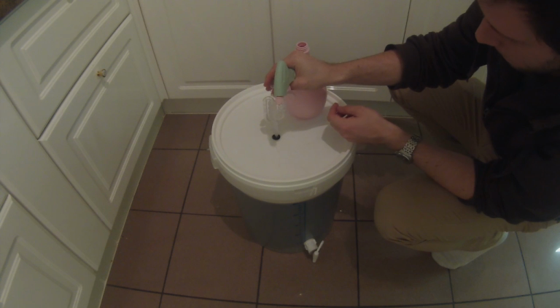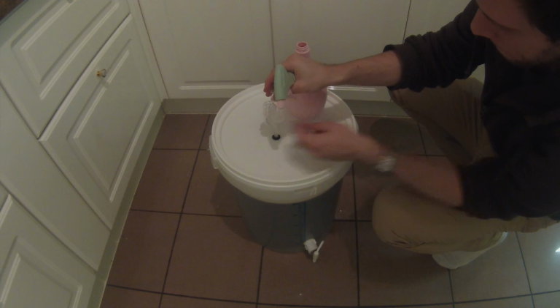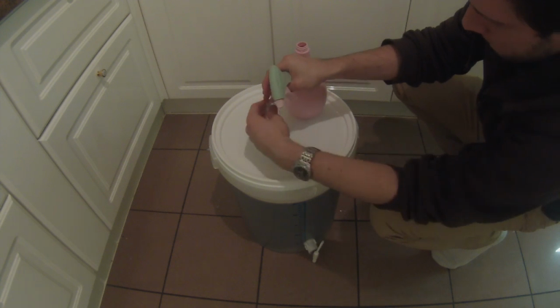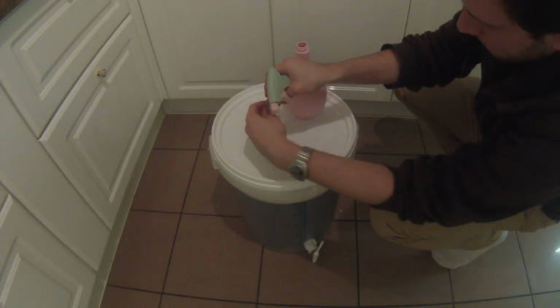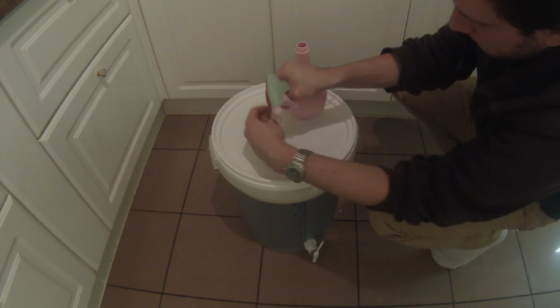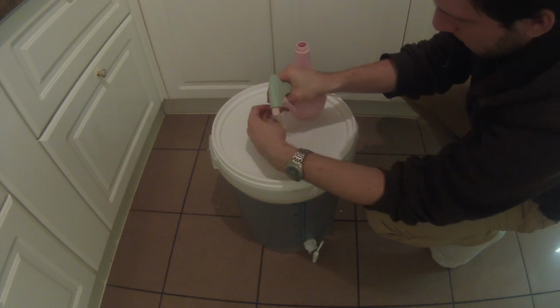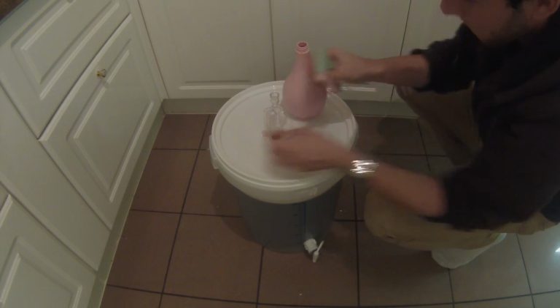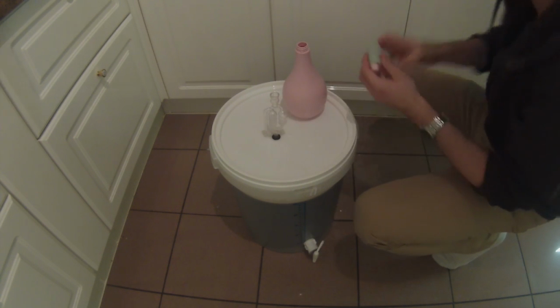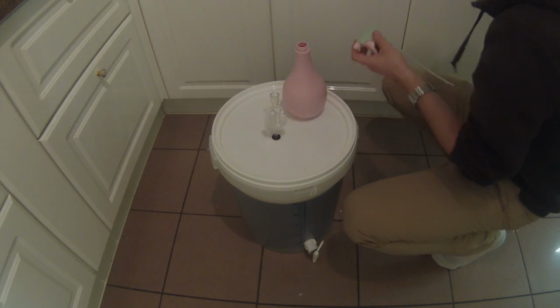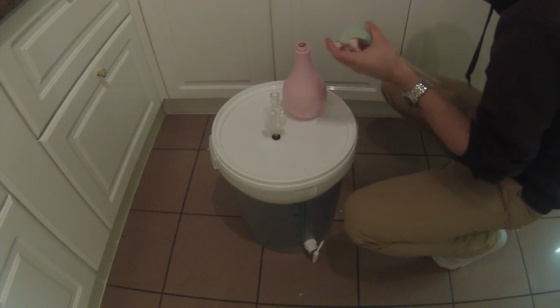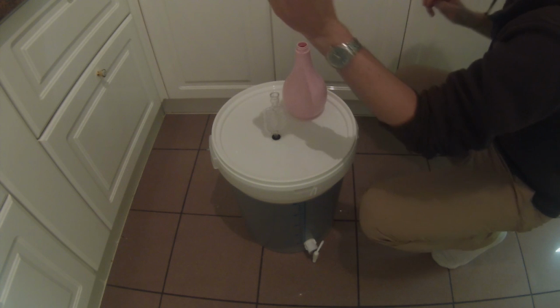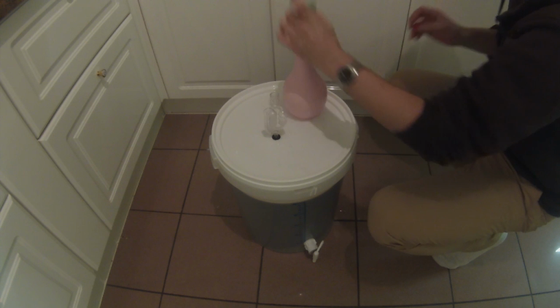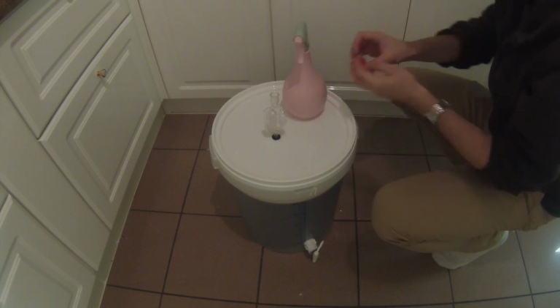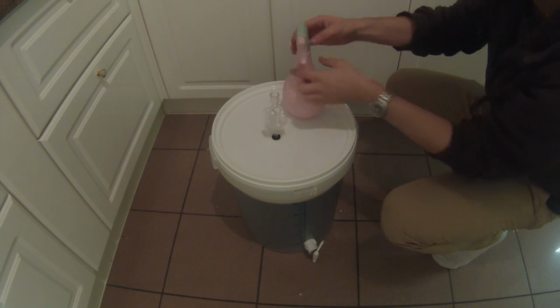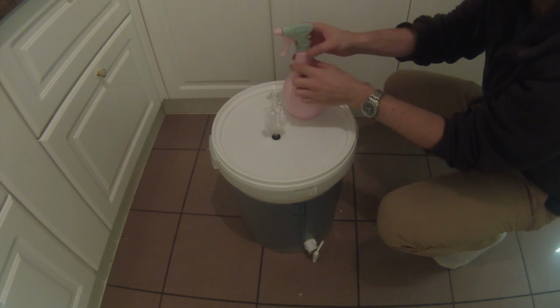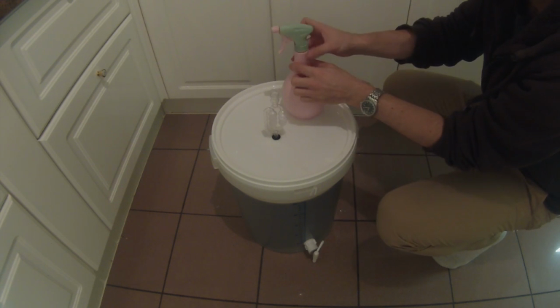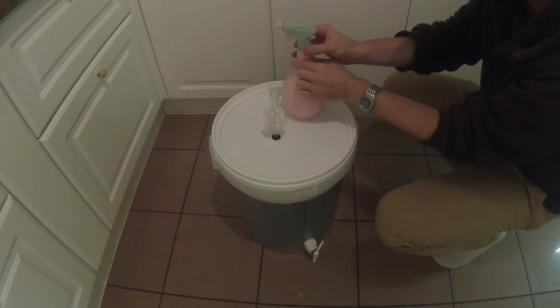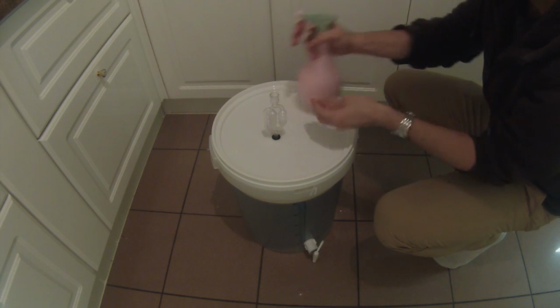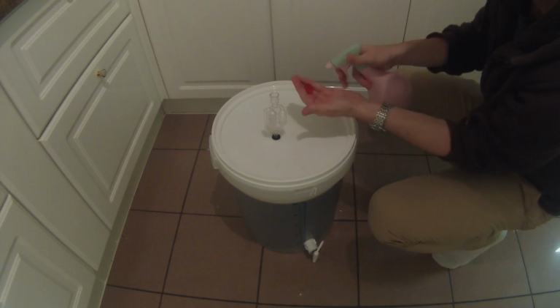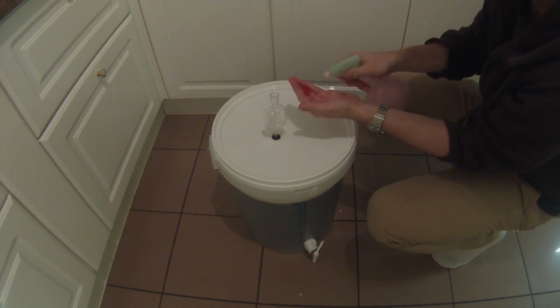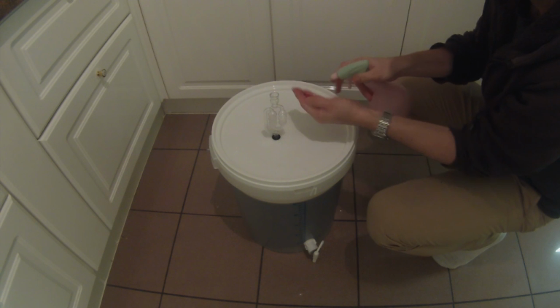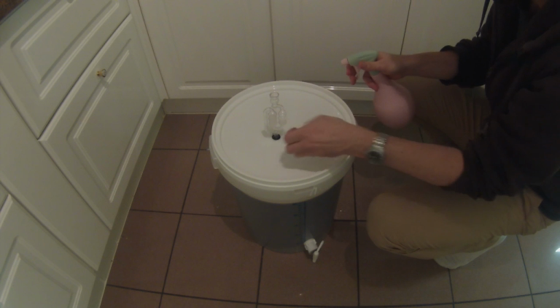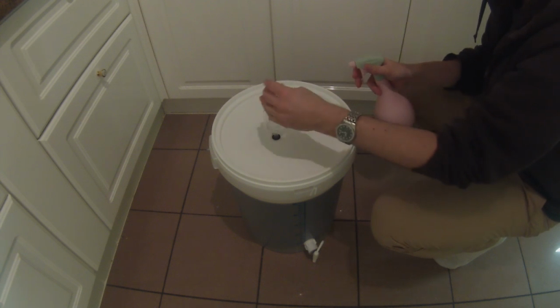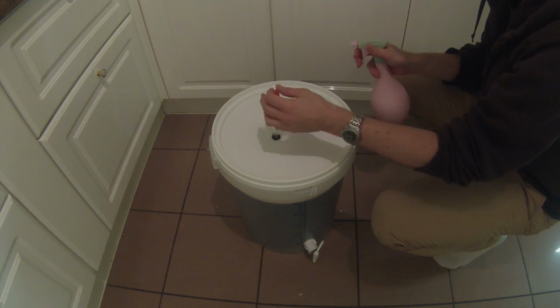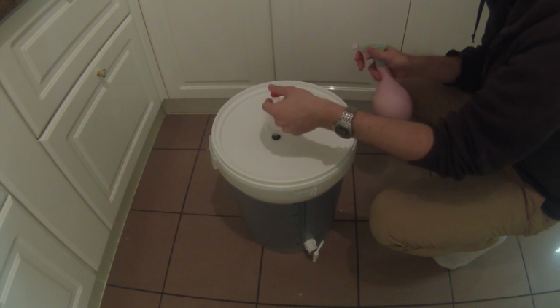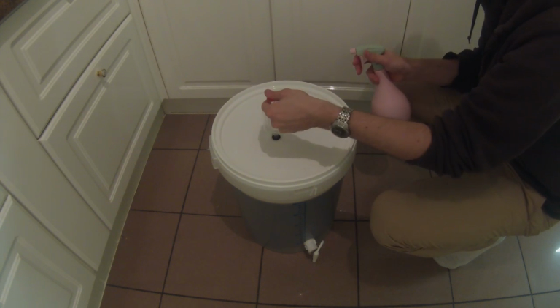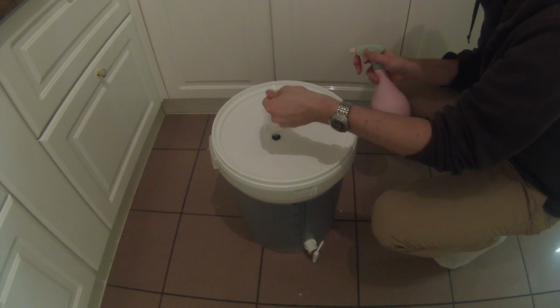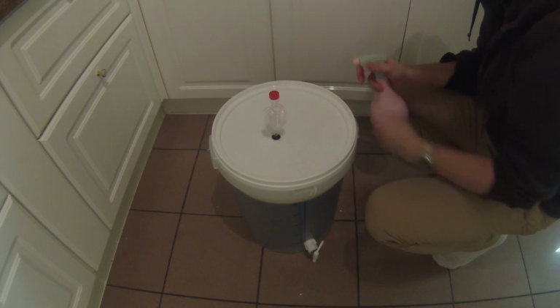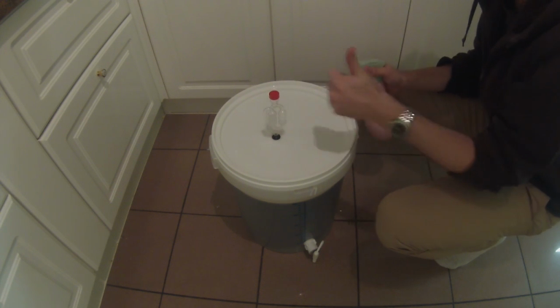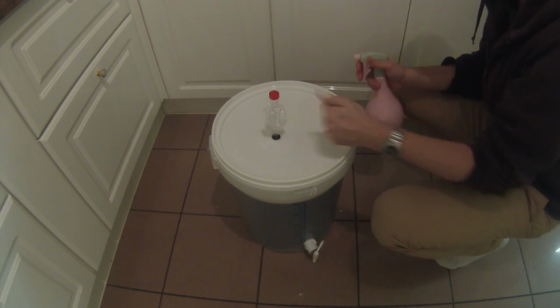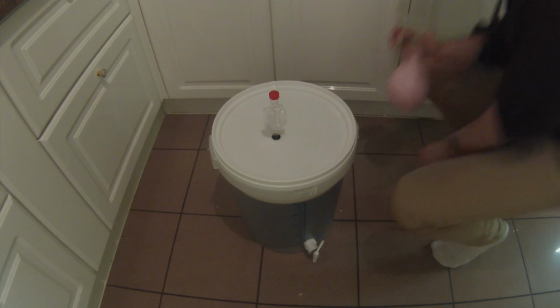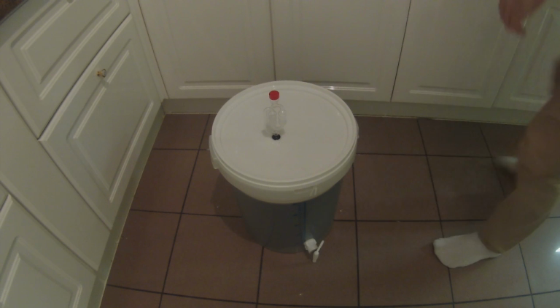I'm giving the bucket a good spray with Star San and making sure we get a good tight seal on the bucket. I'm grabbing the airlock and filling it up with the Star San solution — just enough to halfway fill the two chambers, so CO2 can get out but air can't get in. Then I plug that in, put the lid on, and move this to a cool, dark spot — shooting for about 20°C or 68°F. It'll ferment for roughly 10 days.